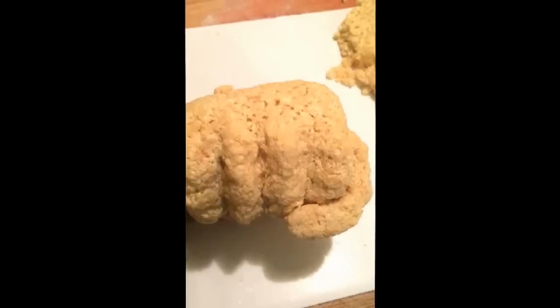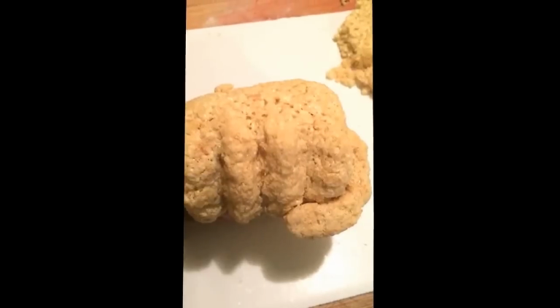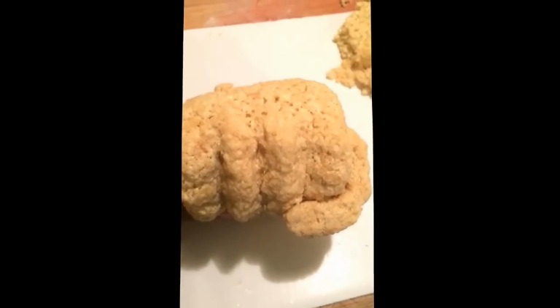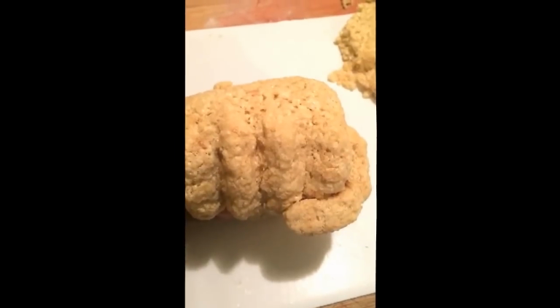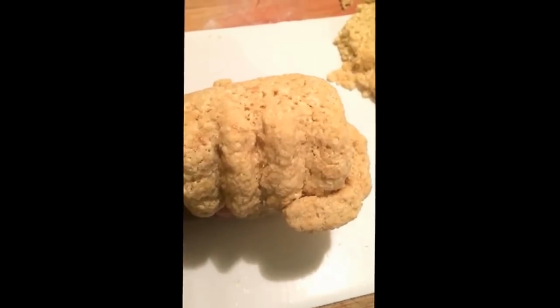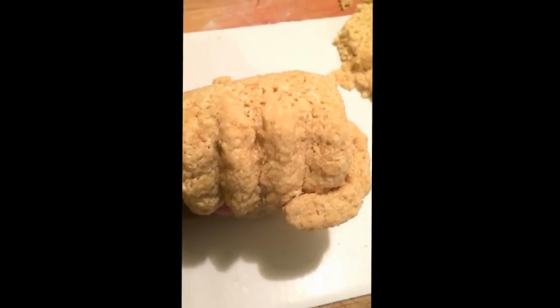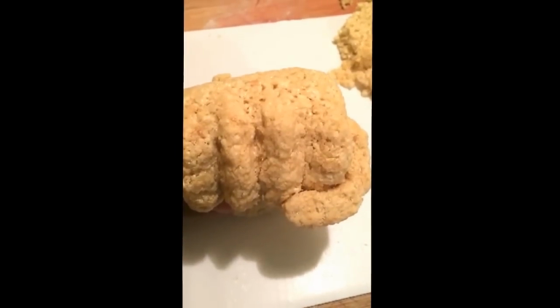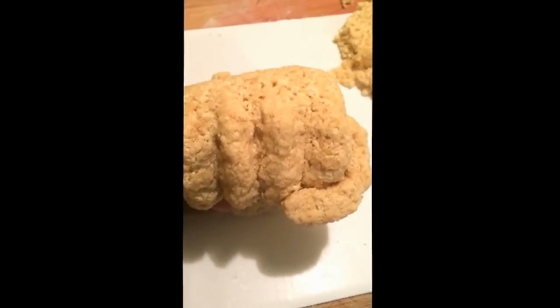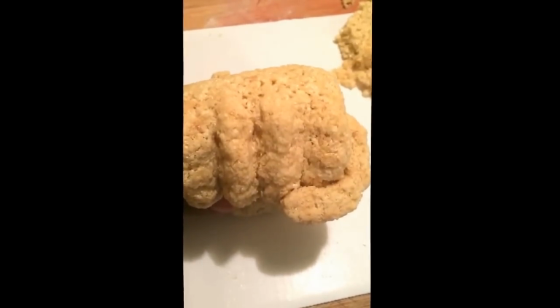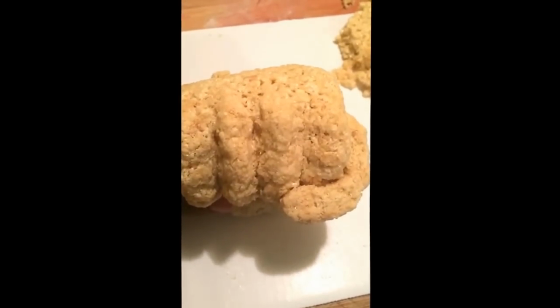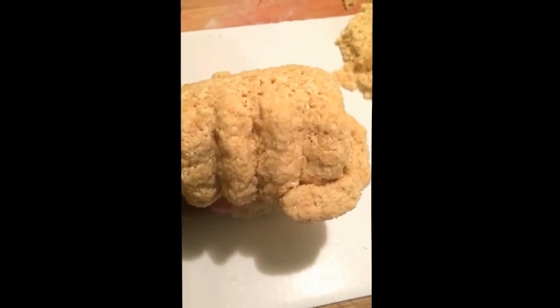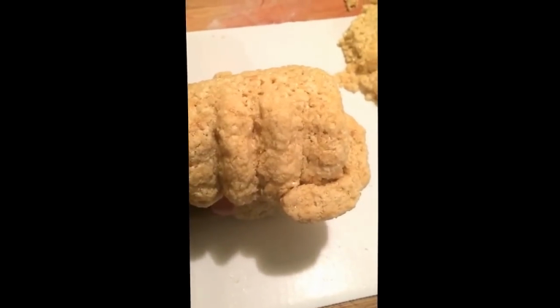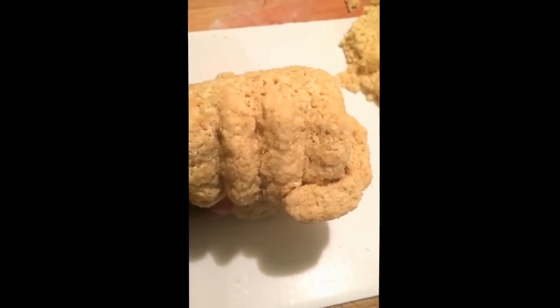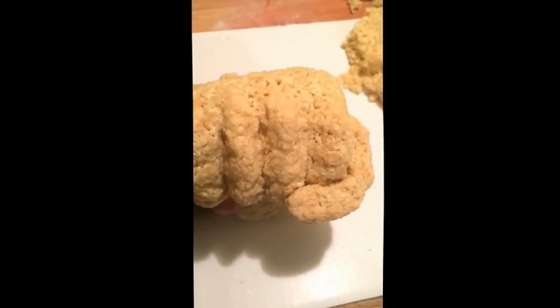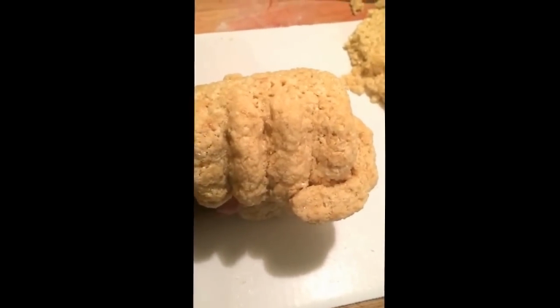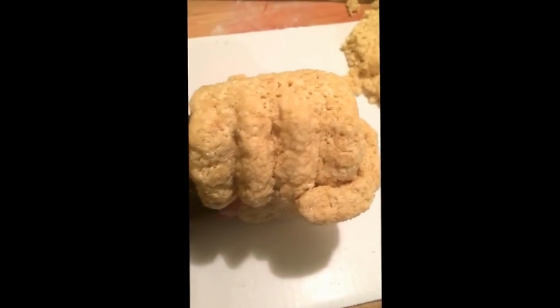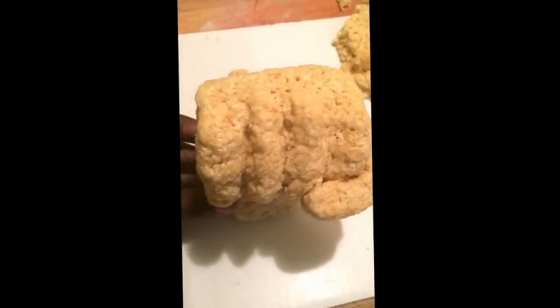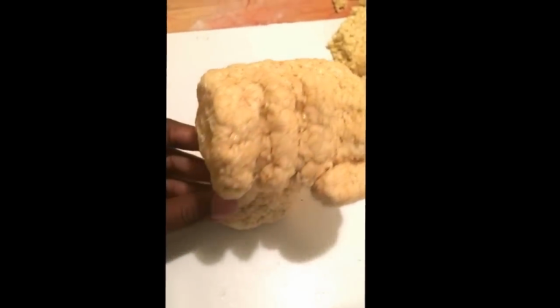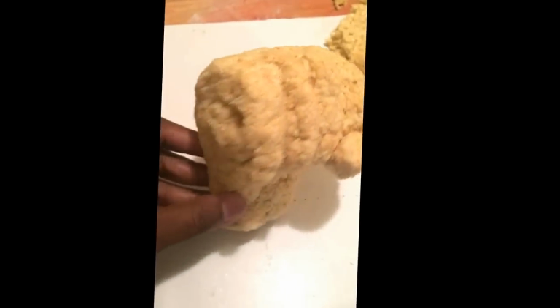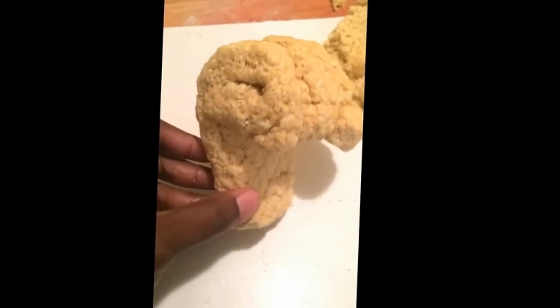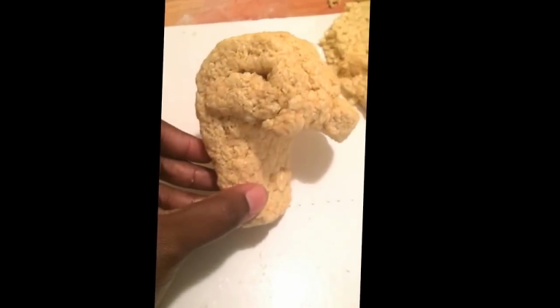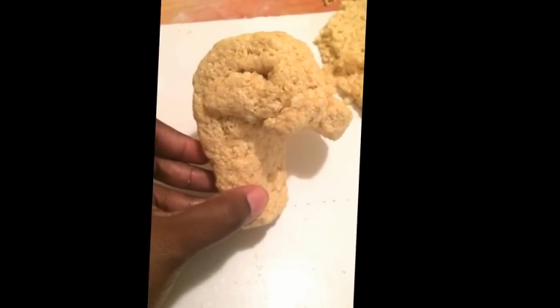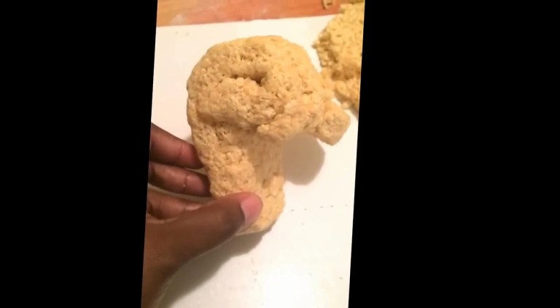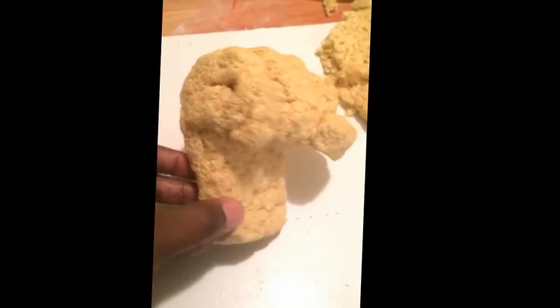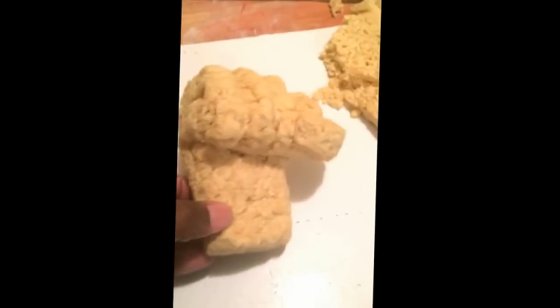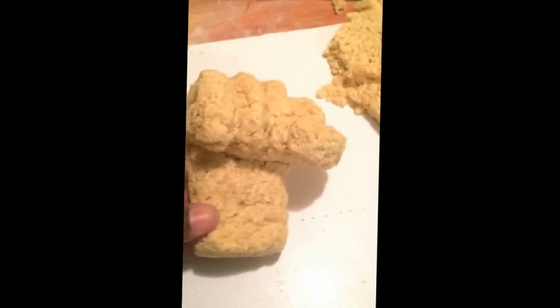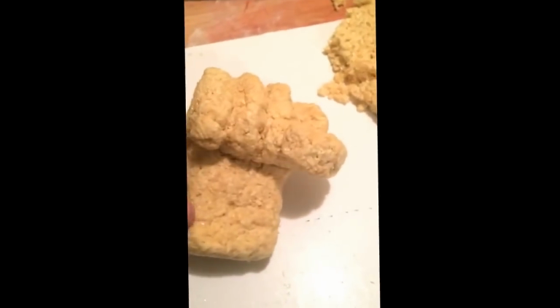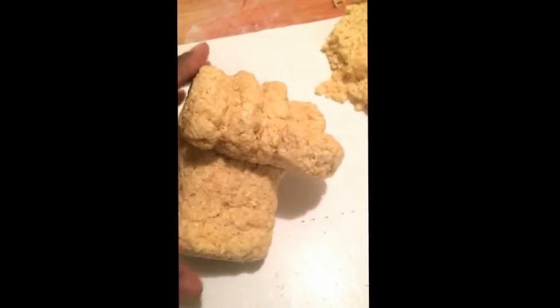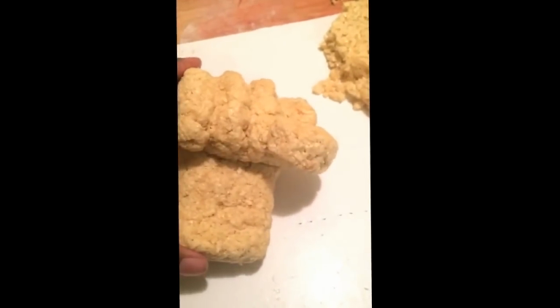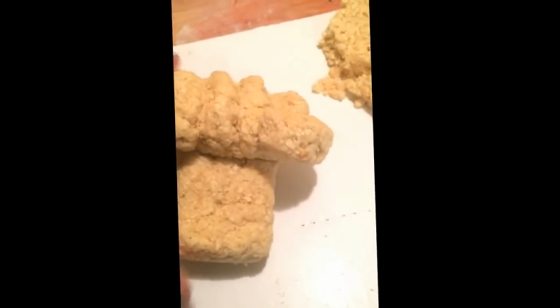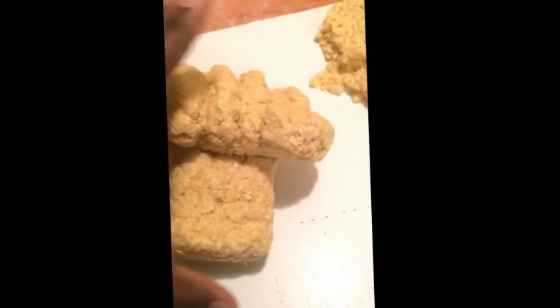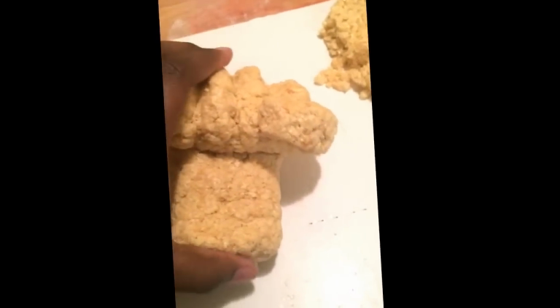Hey guys, this is the Cake Boss coming to you from Chester, and this is the beginning stage of my incredible Hulk fist that I'm attempting to make.